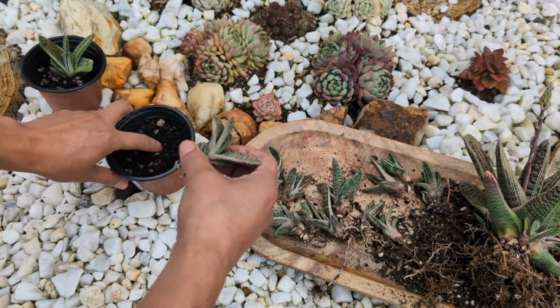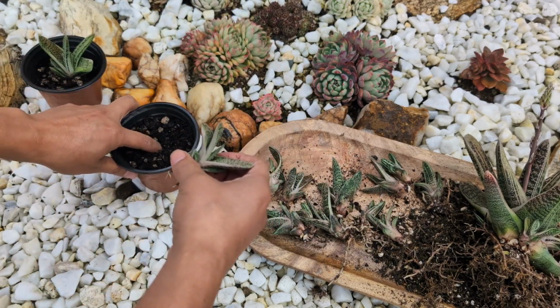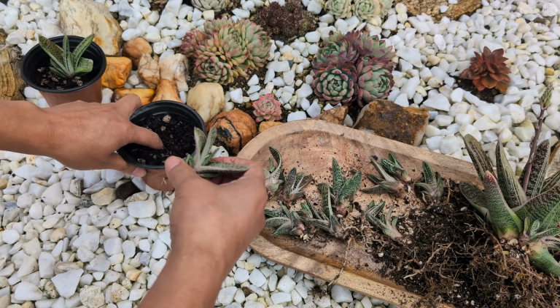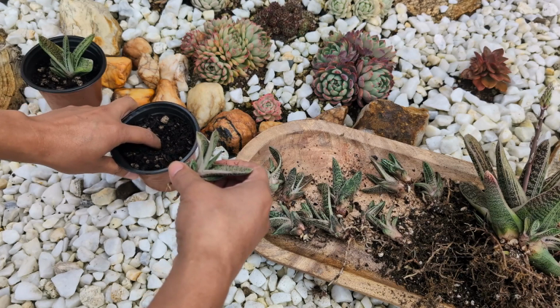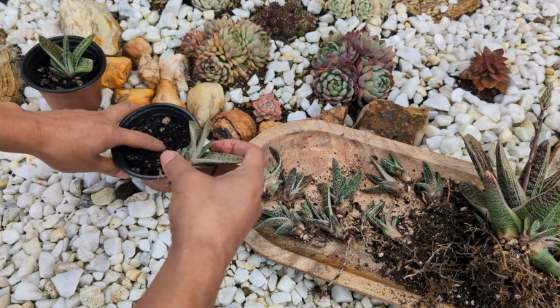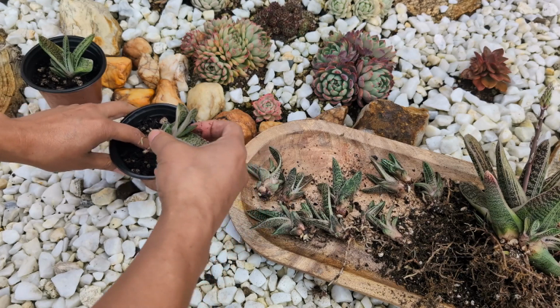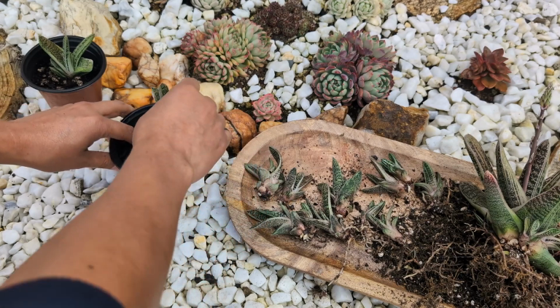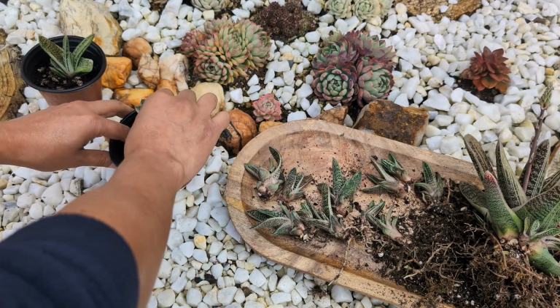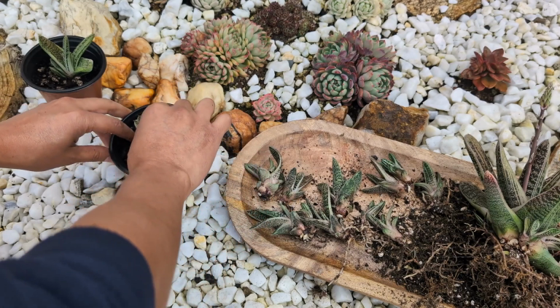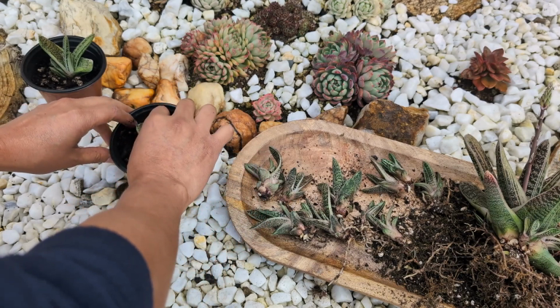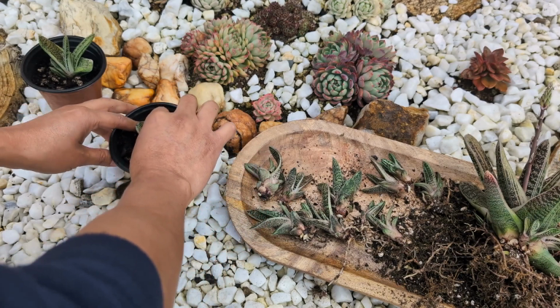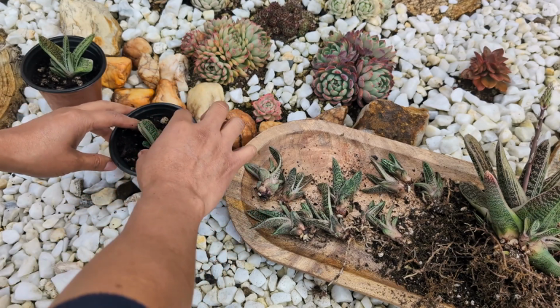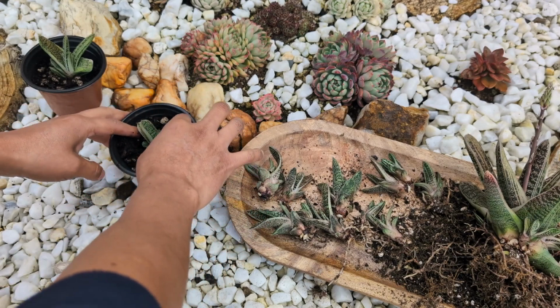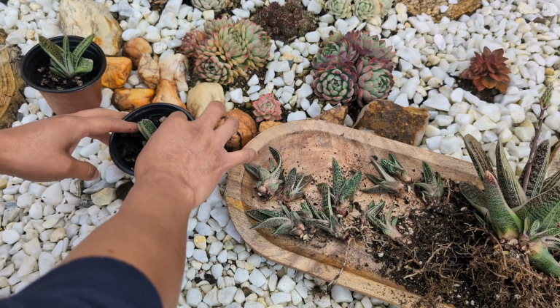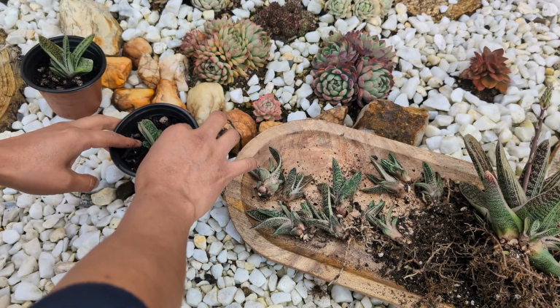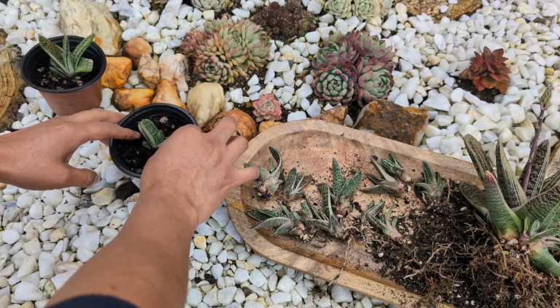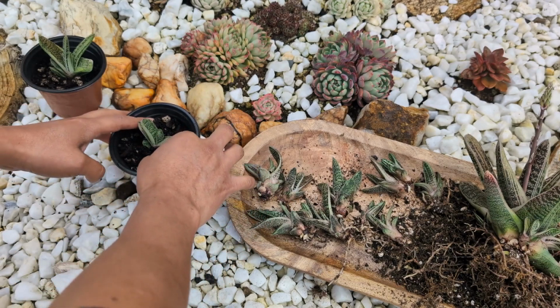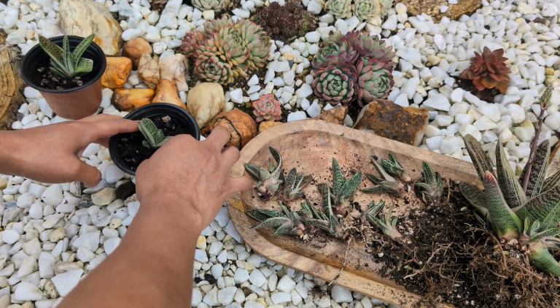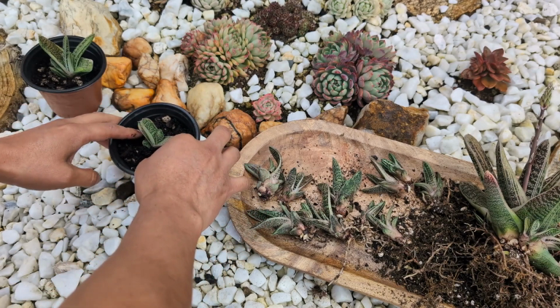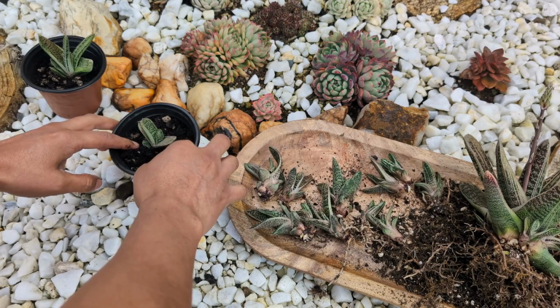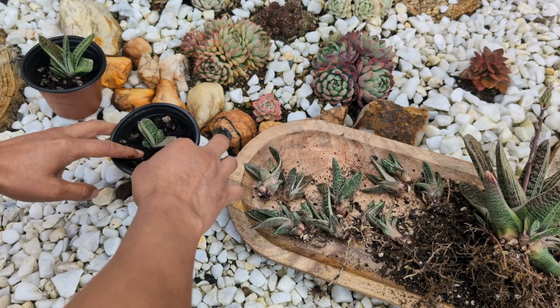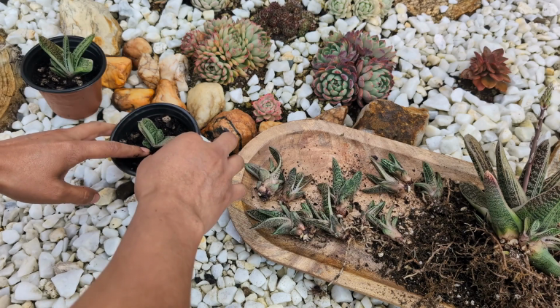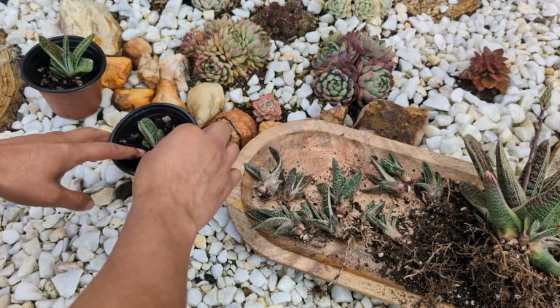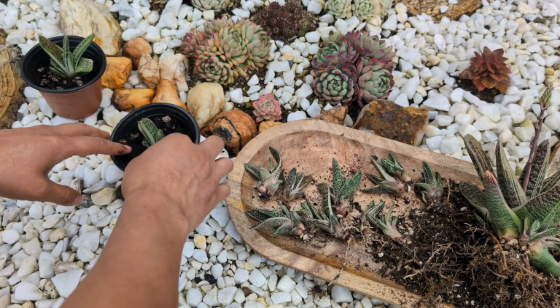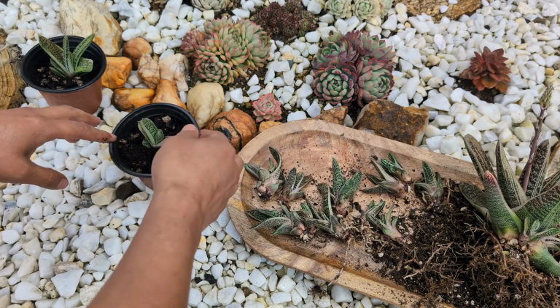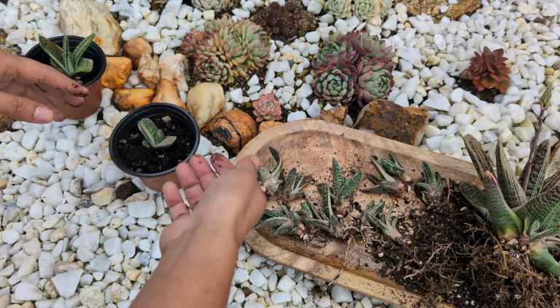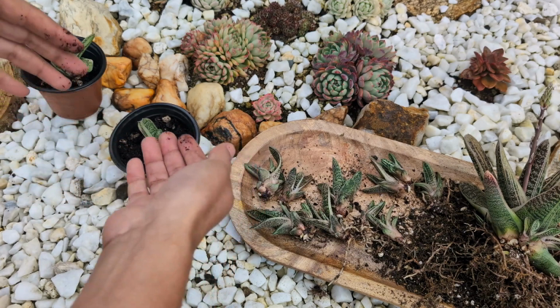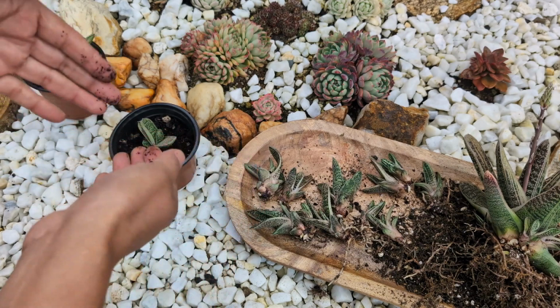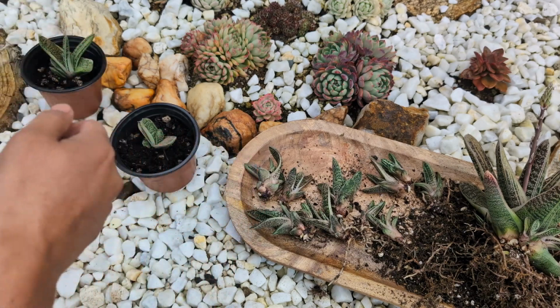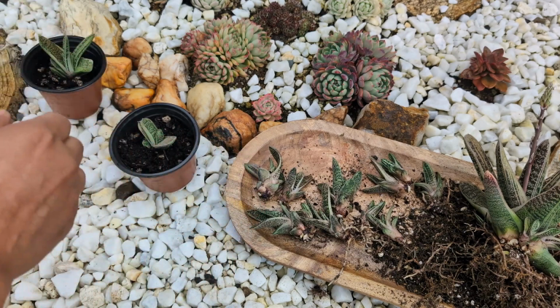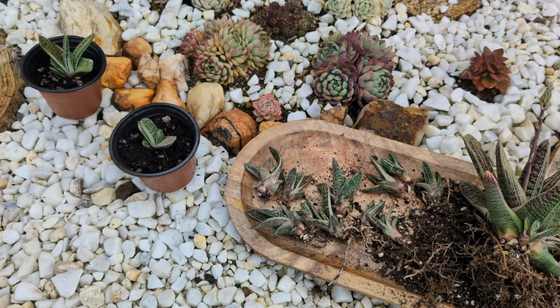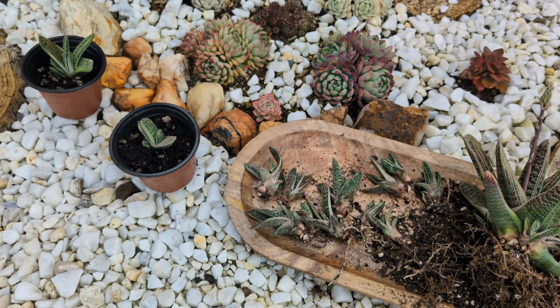I've never lost a single plant, so you're safe to do that. And this is pretty much the process we use to propagate from offsets.